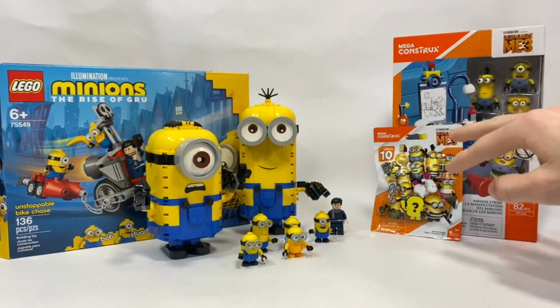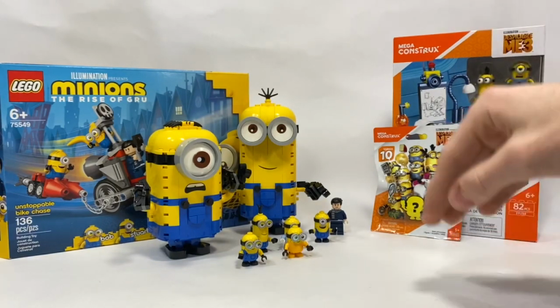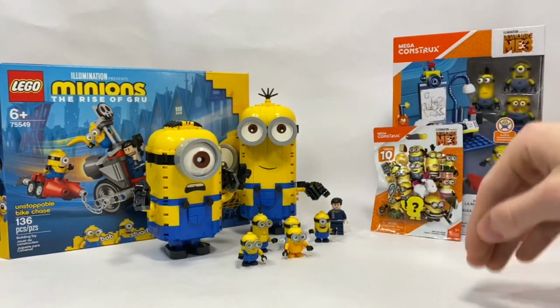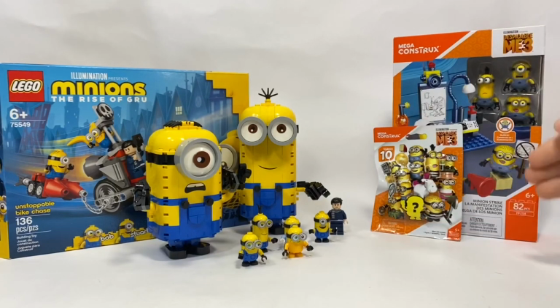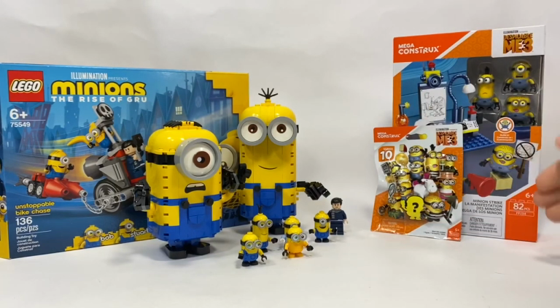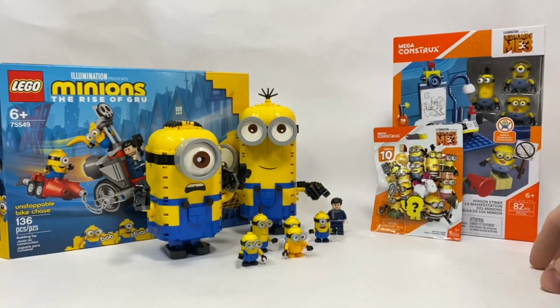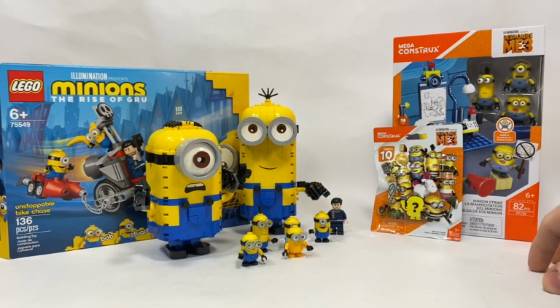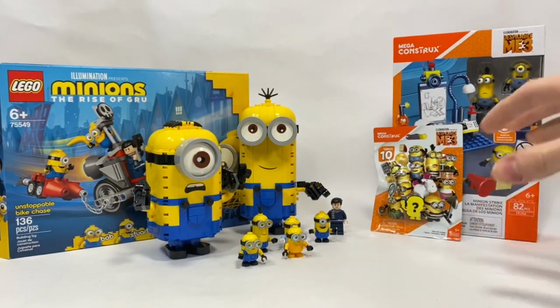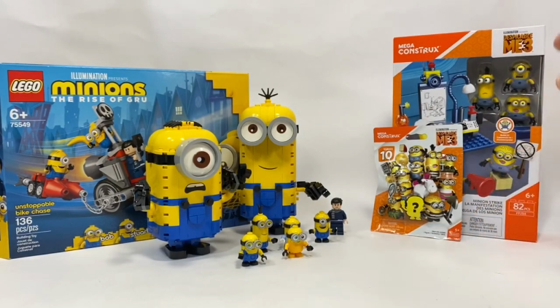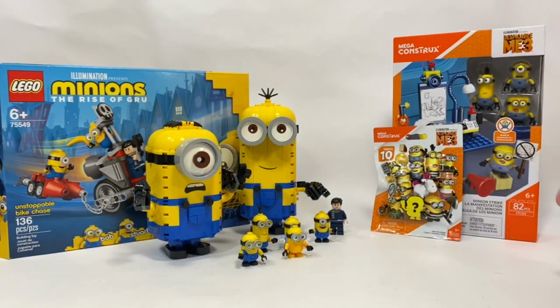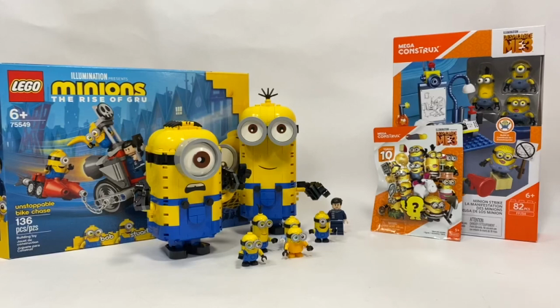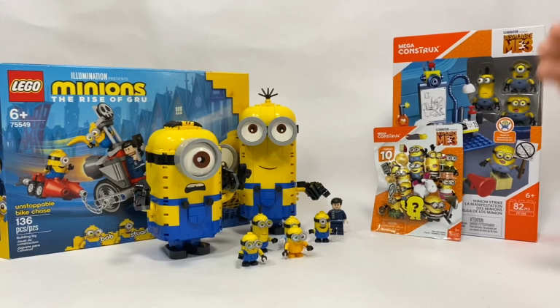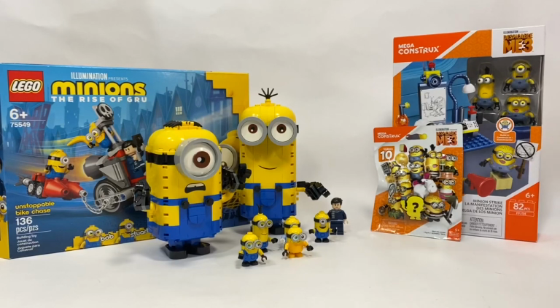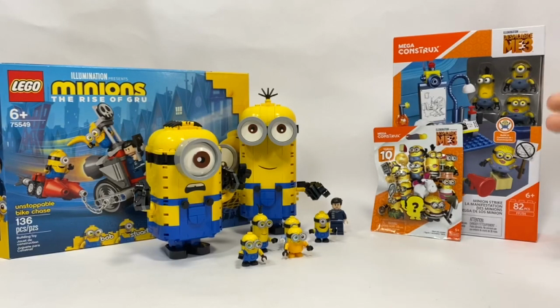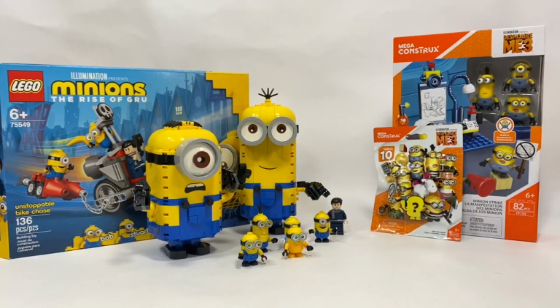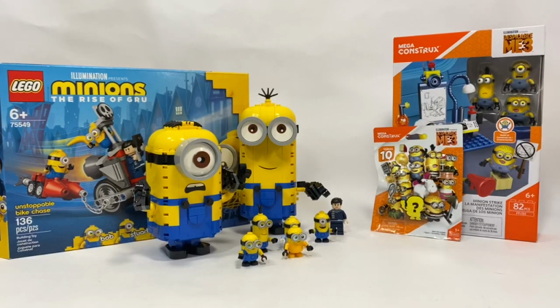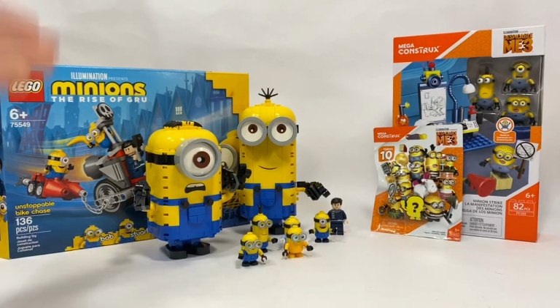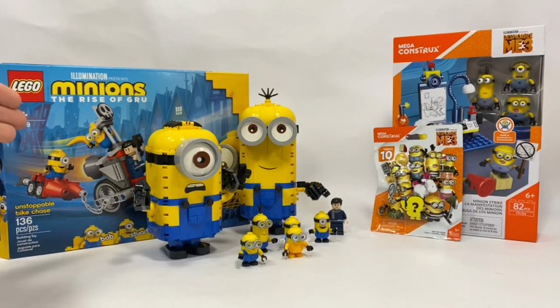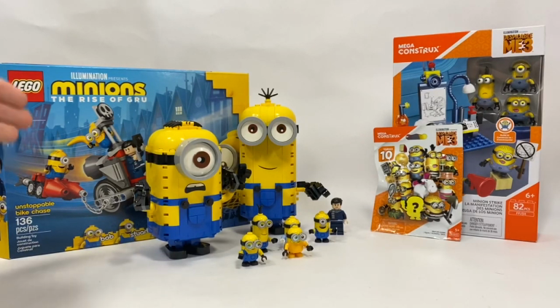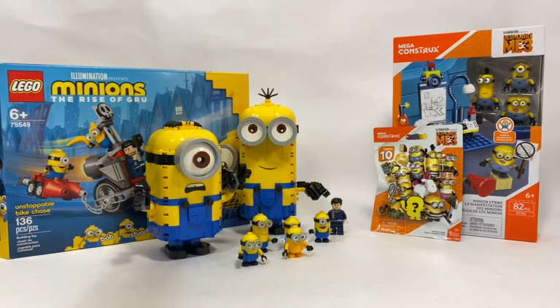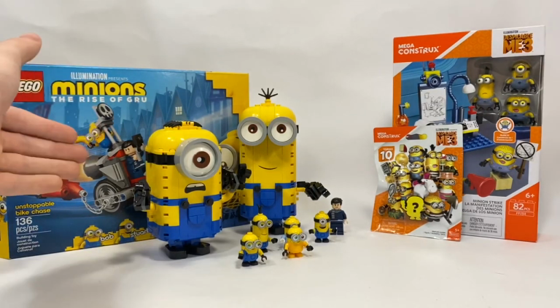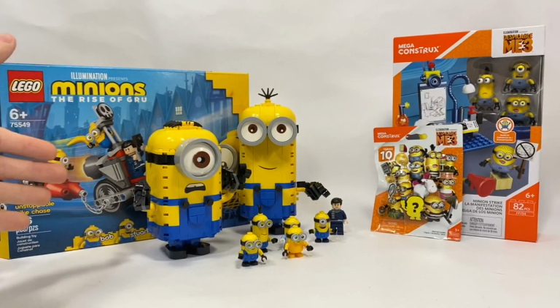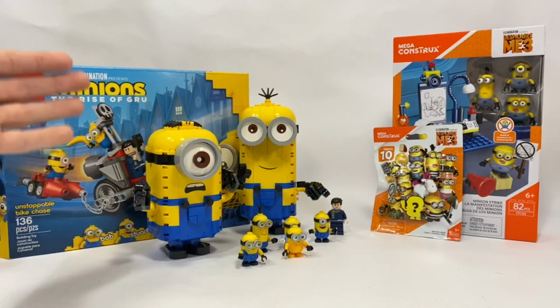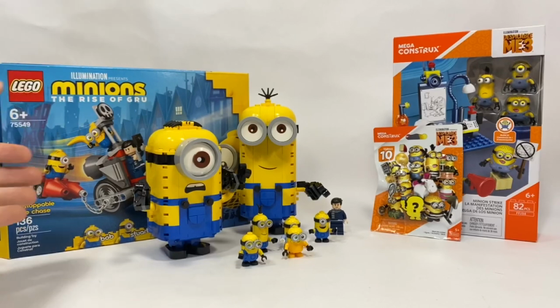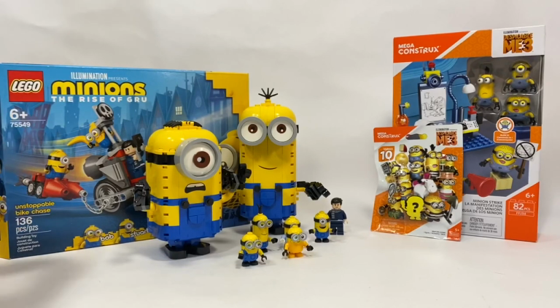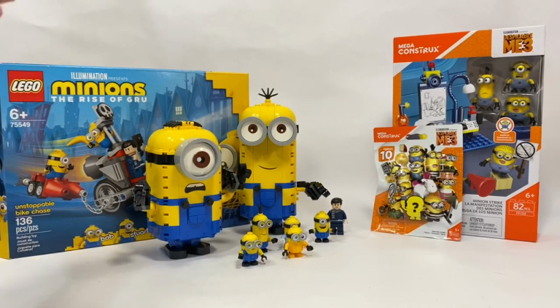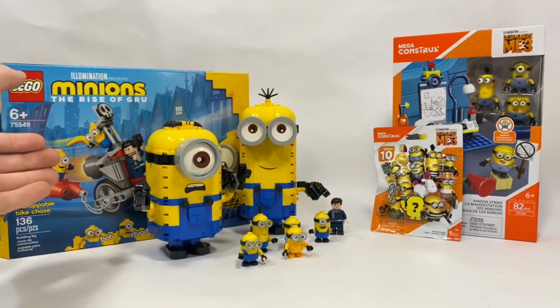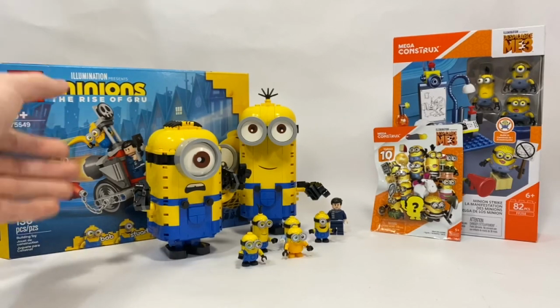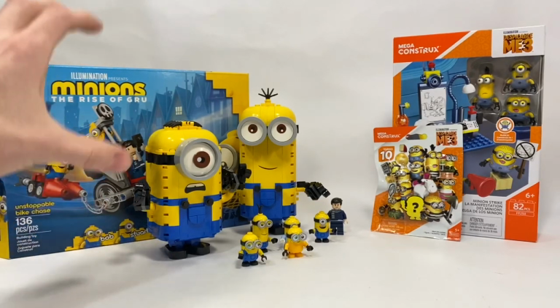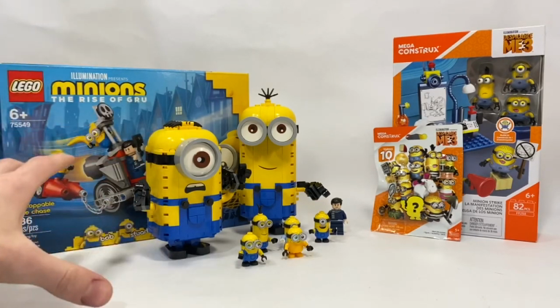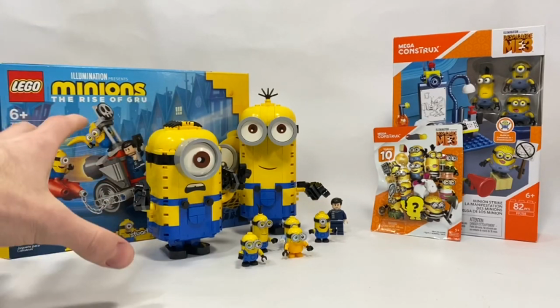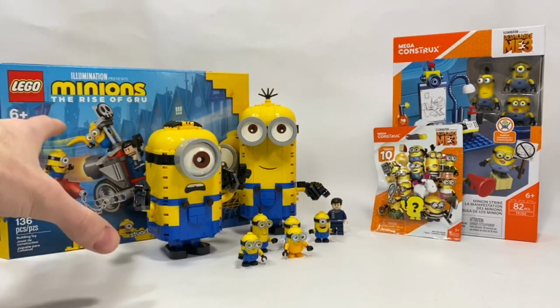Mega Constructs had the Despicable Me license around 2014 to 2016. LEGO, however, has been working on sets clearly for a while, and they now have the license. This set releases in 2020.